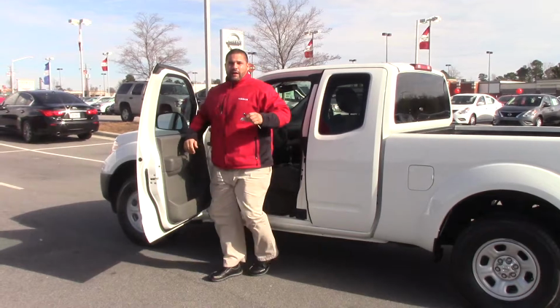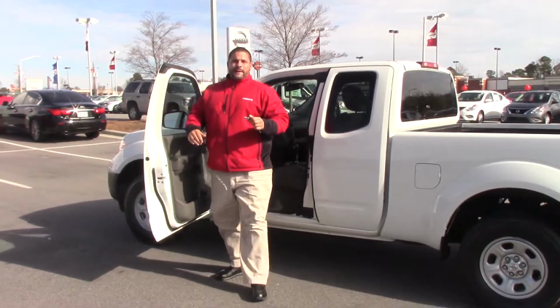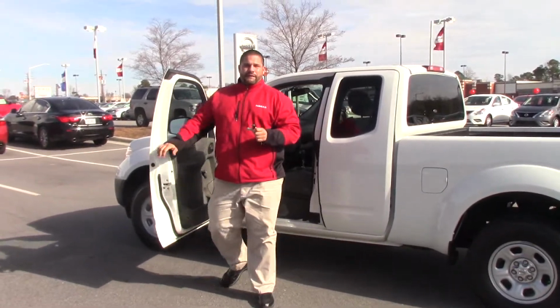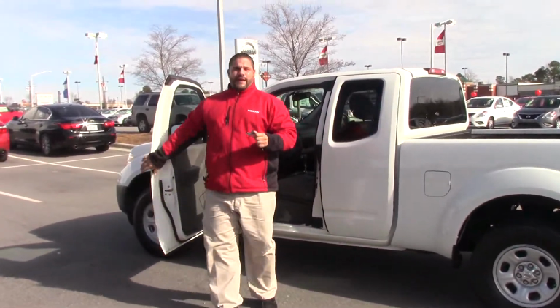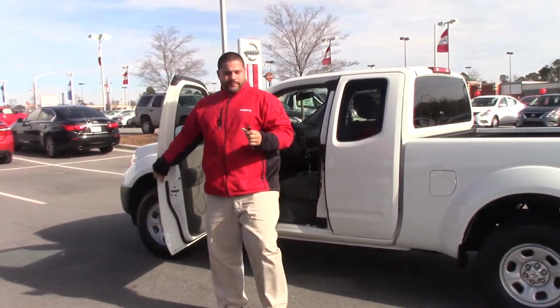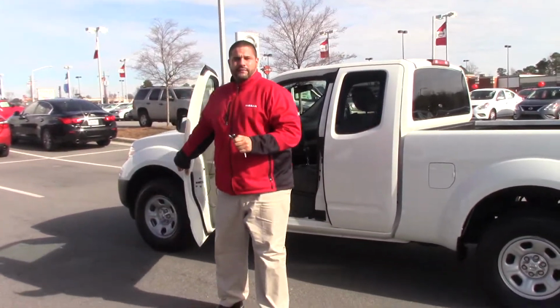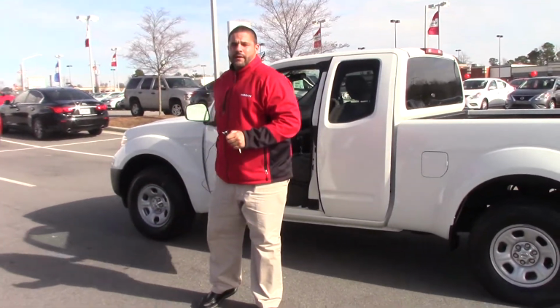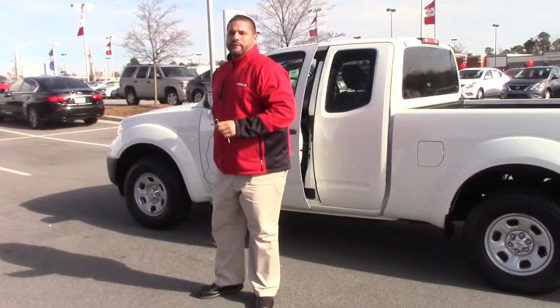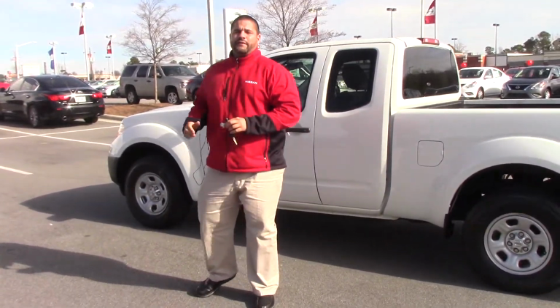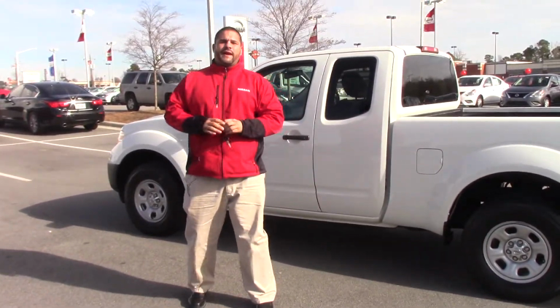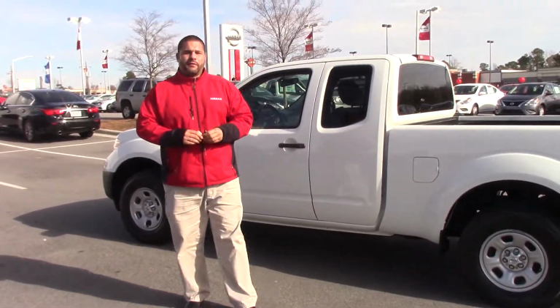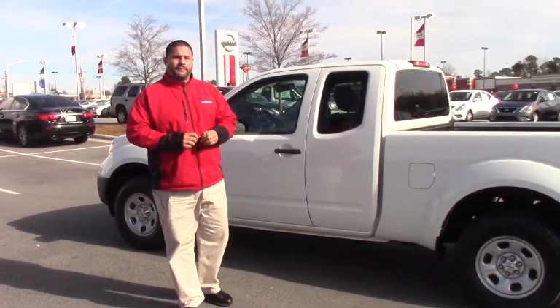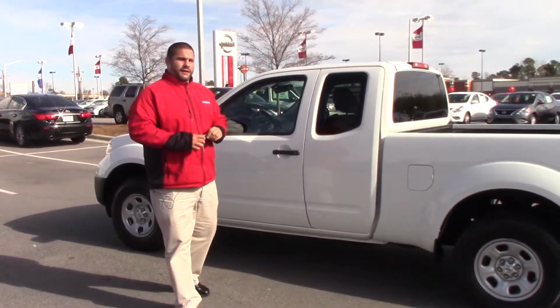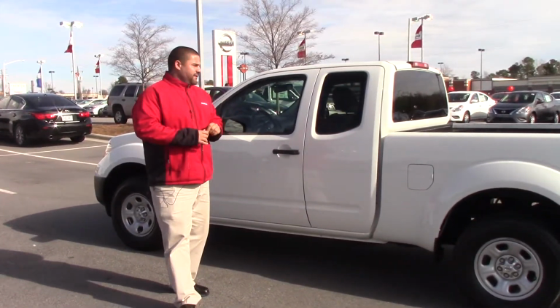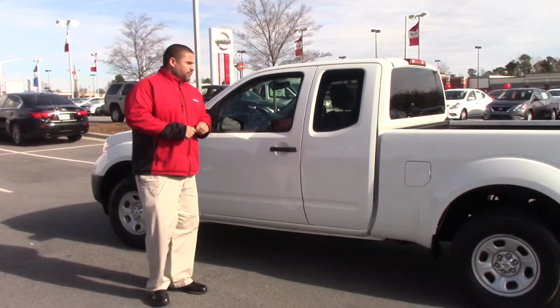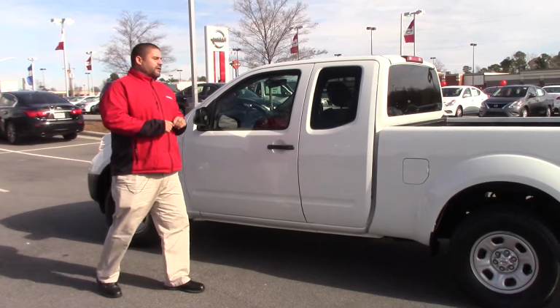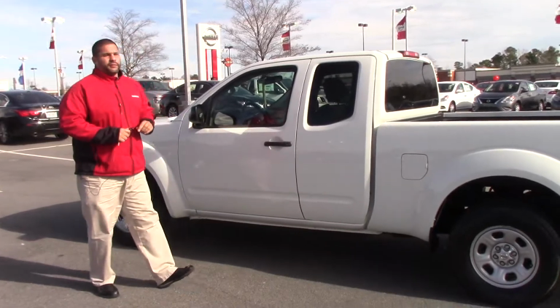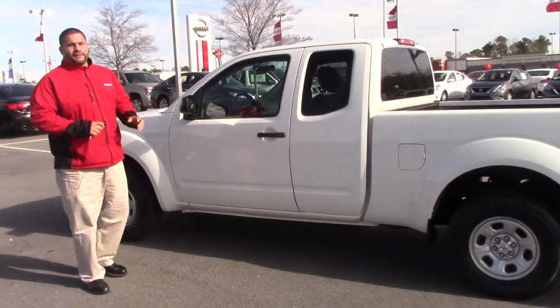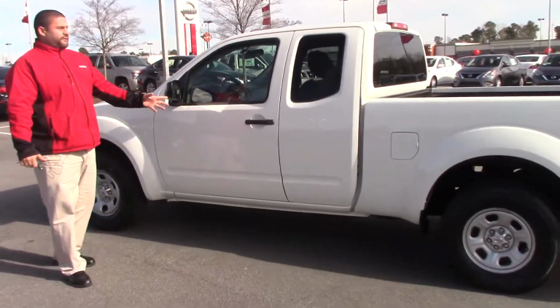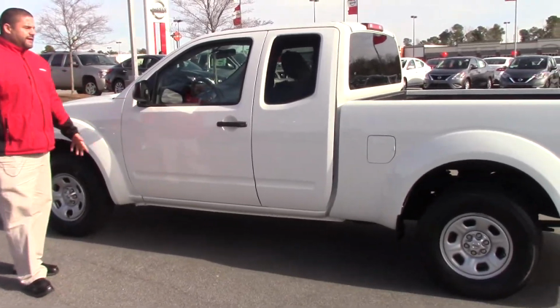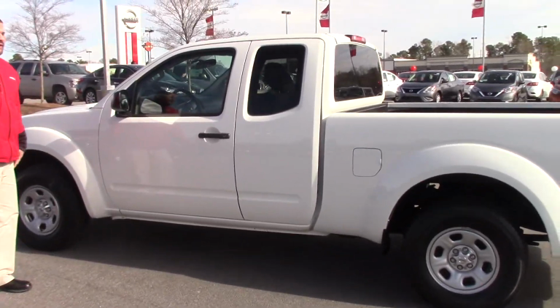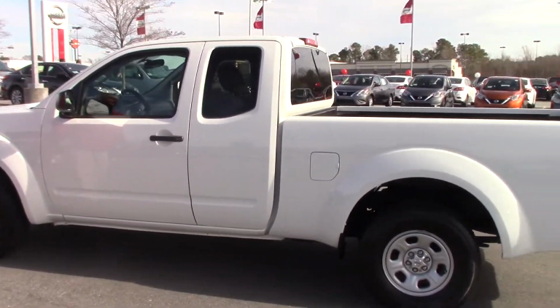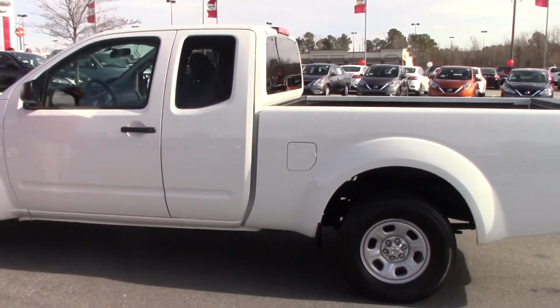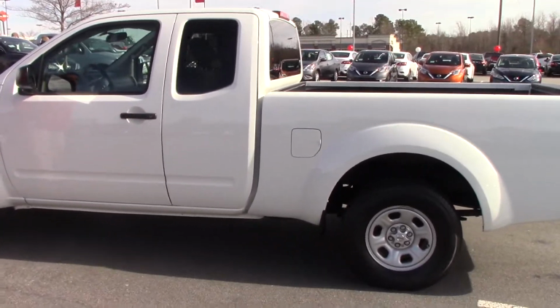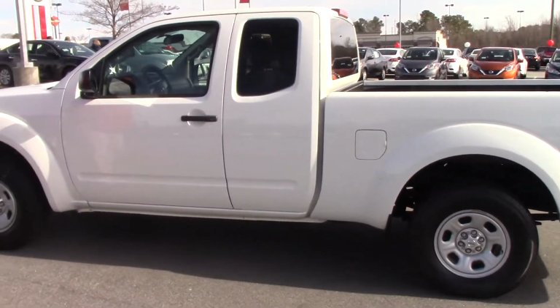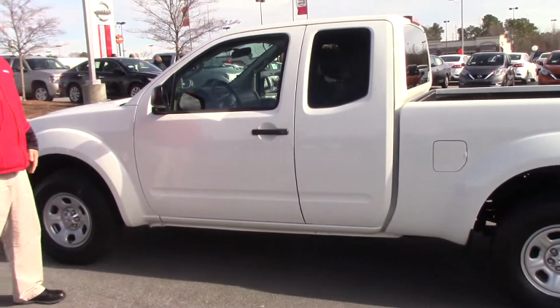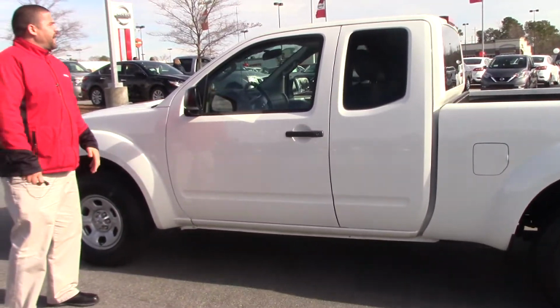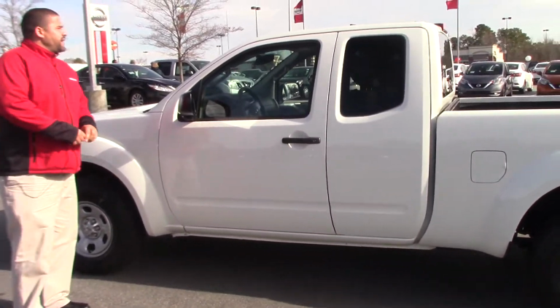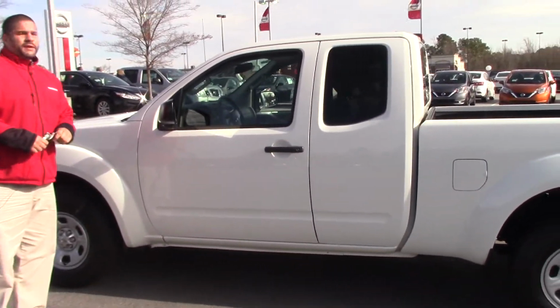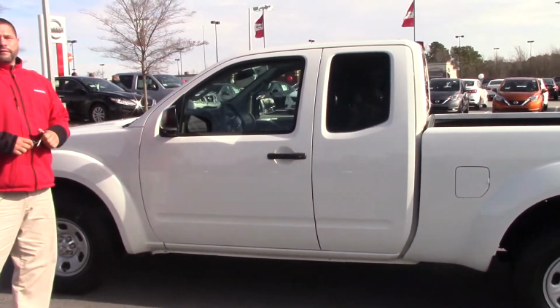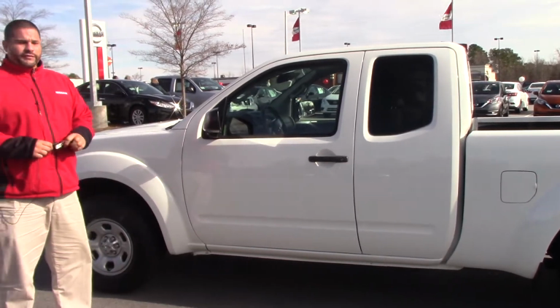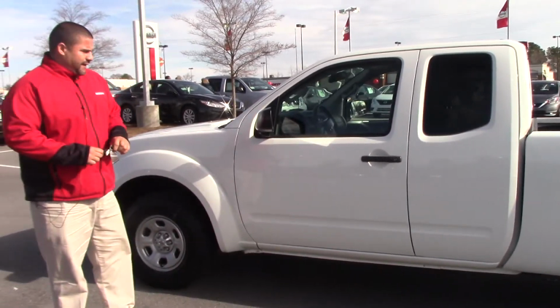Hello, my name is Ephraim Gonzalez. I'm a sales rep here at Huey Investor Nissan in Rona Rapids, North Carolina. We're talking about a 2013 Nissan Frontier, stock number NP-3468.